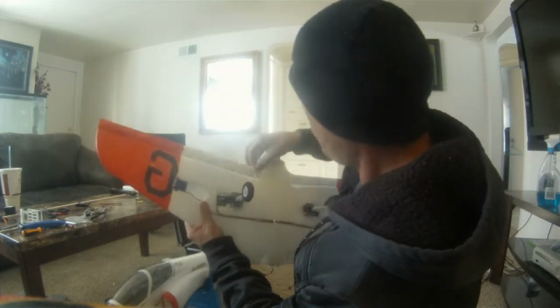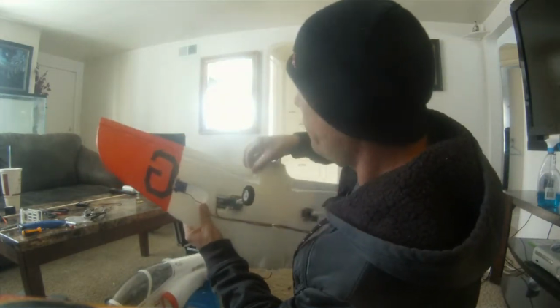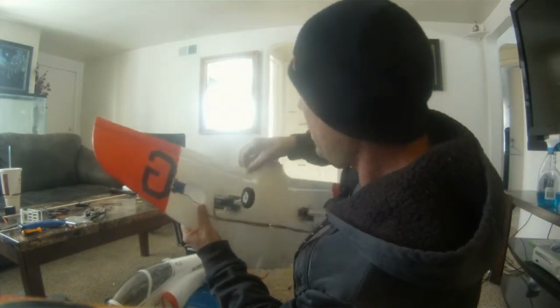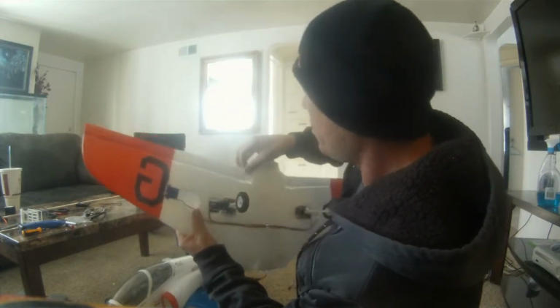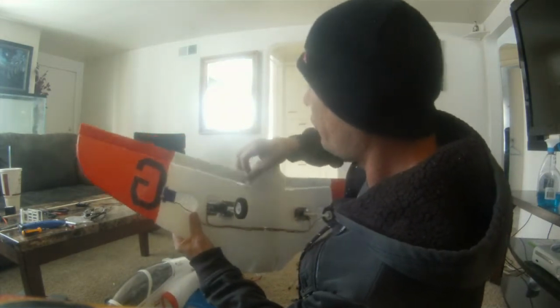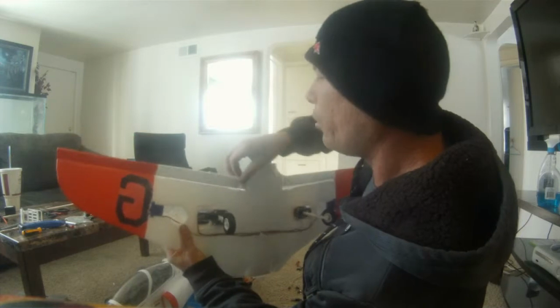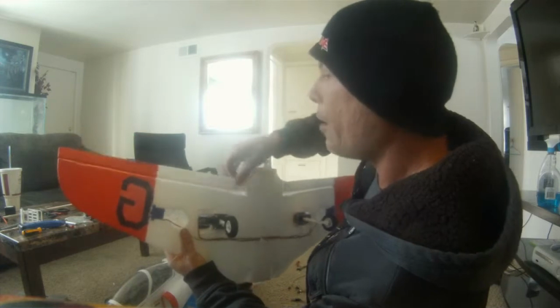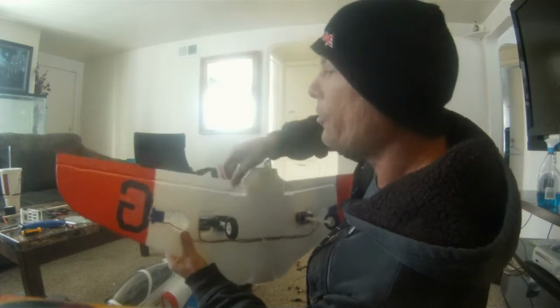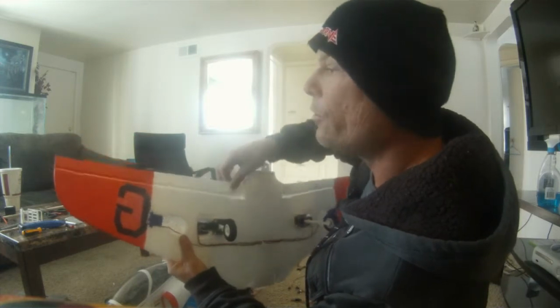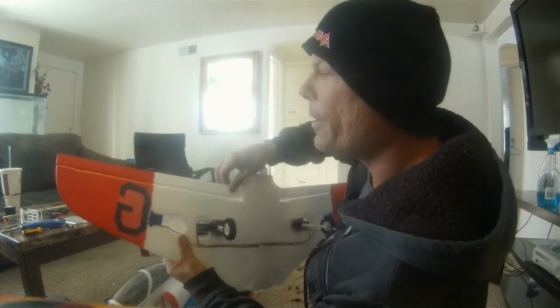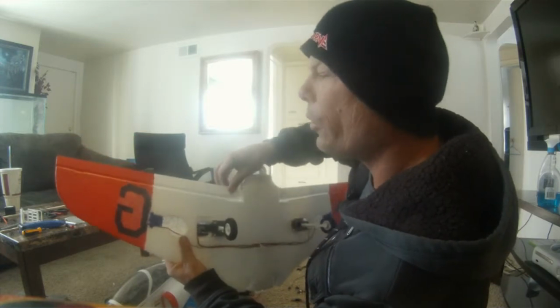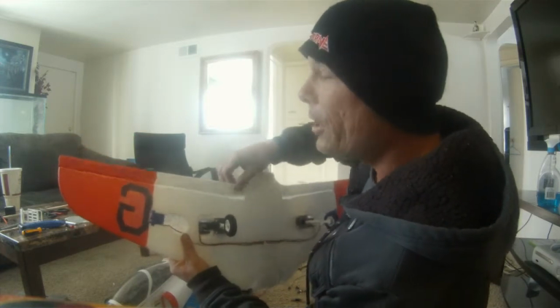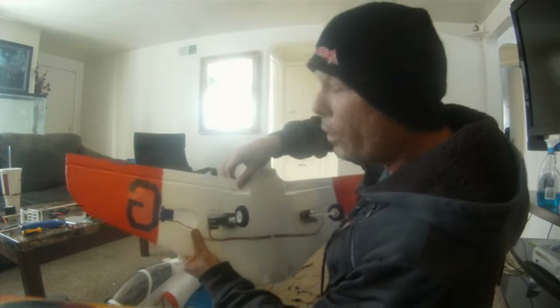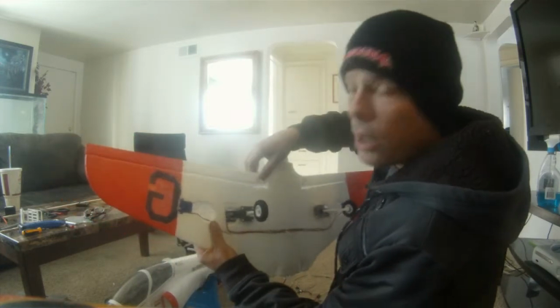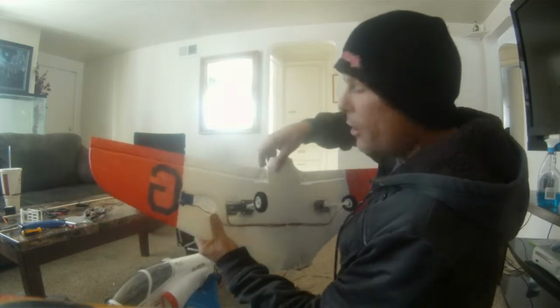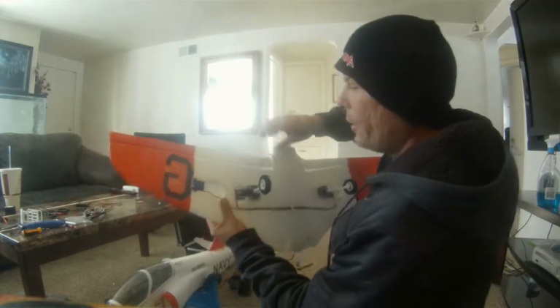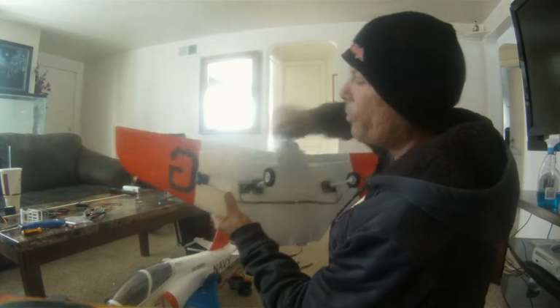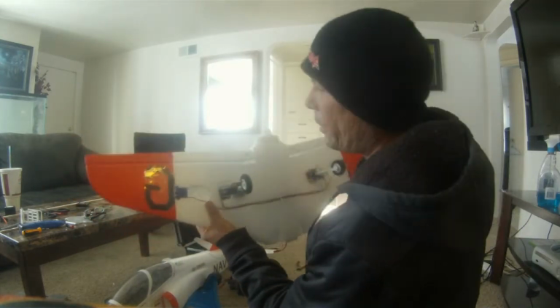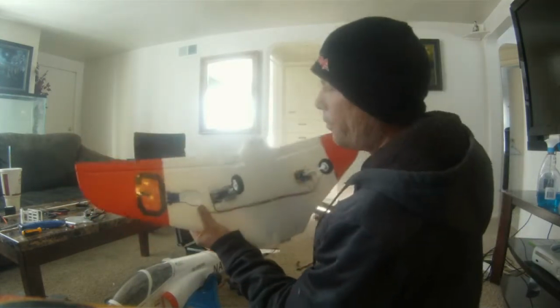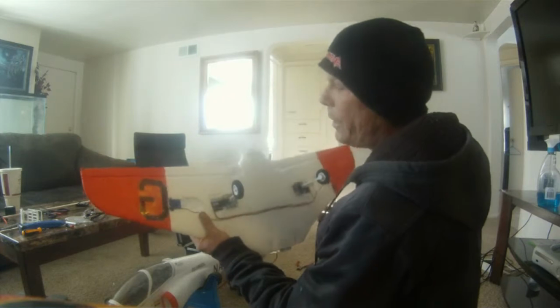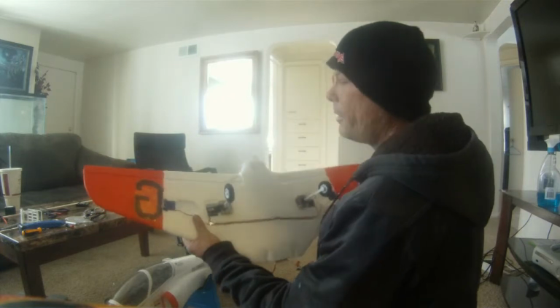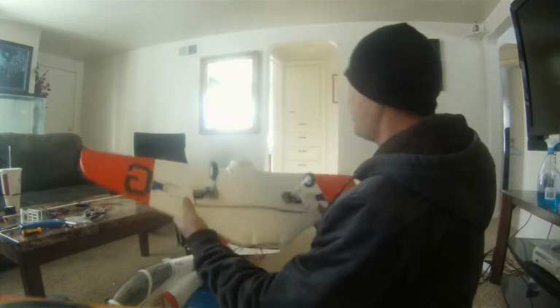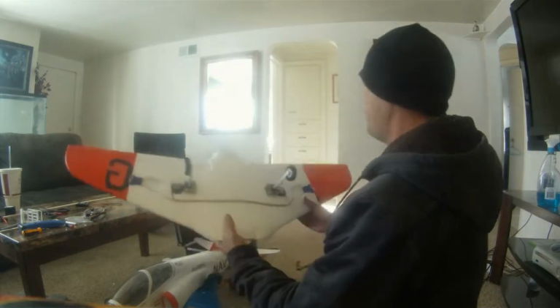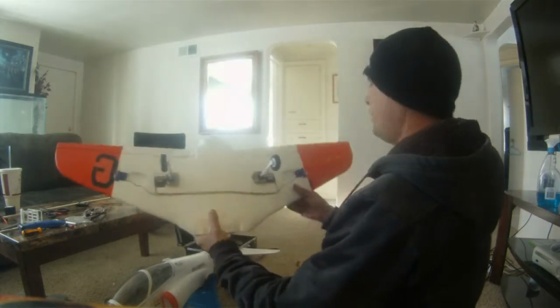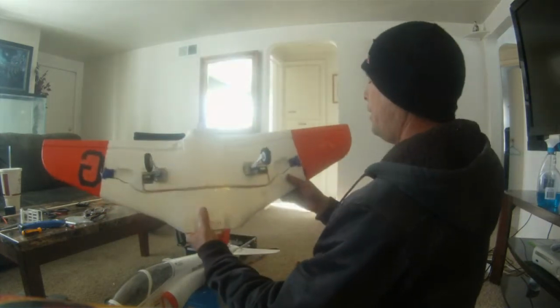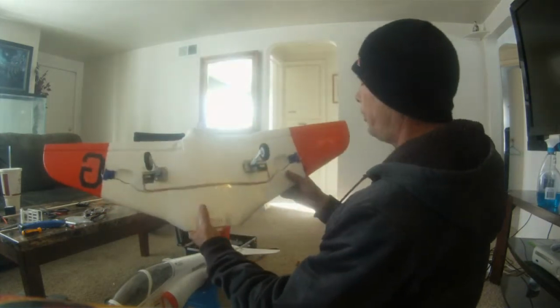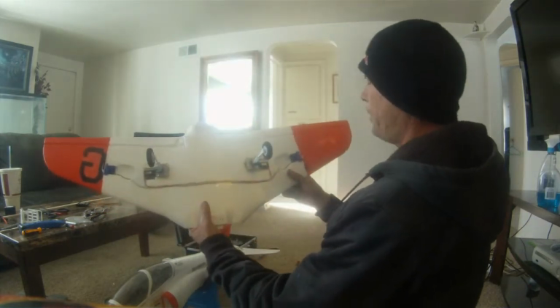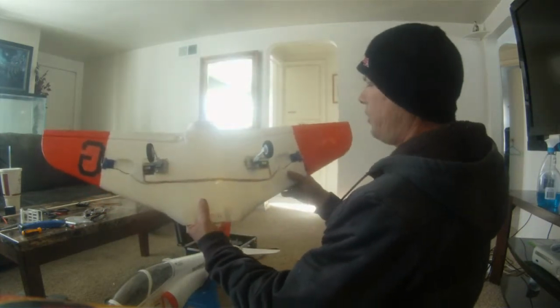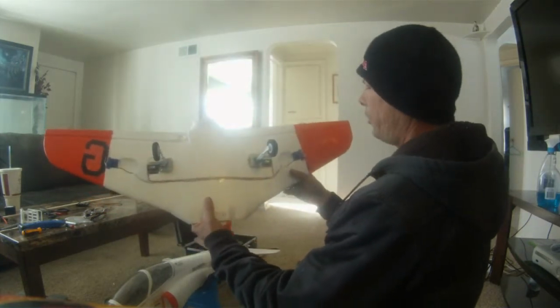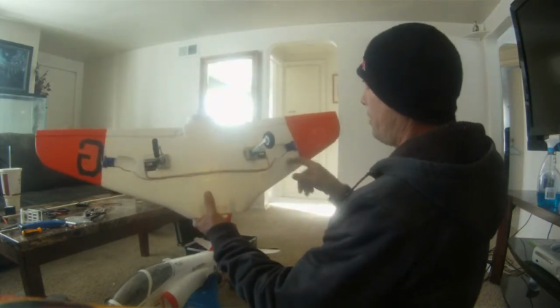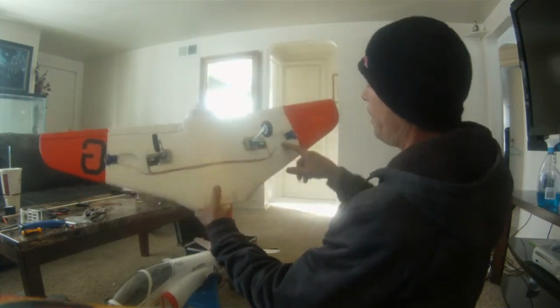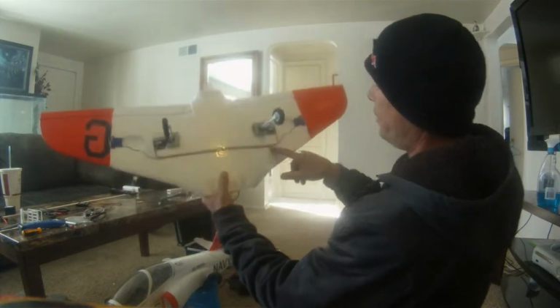That's going to be much more efficient because this hinge right here is real sloppy — it's not uniform down the whole hinge. It will work, but this is much better. It will work better, last longer. Just a little modification that takes a little bit of time.